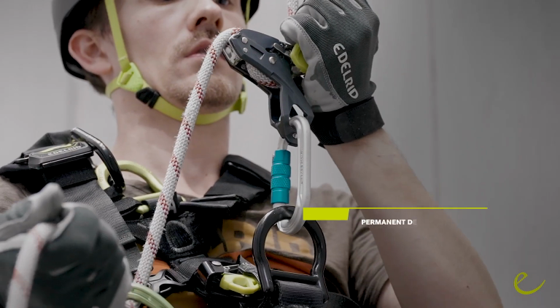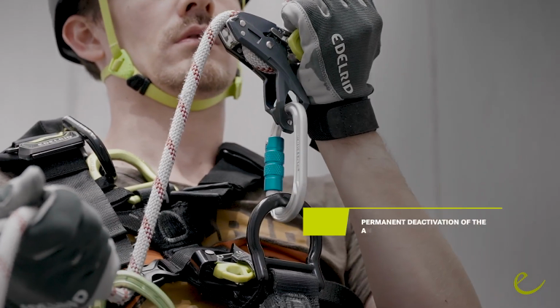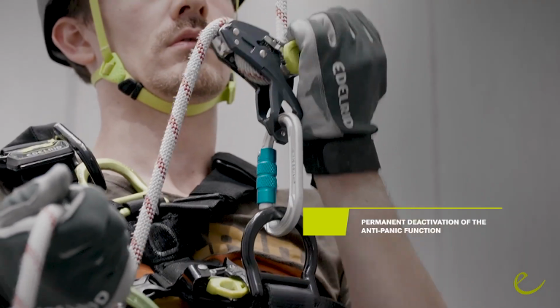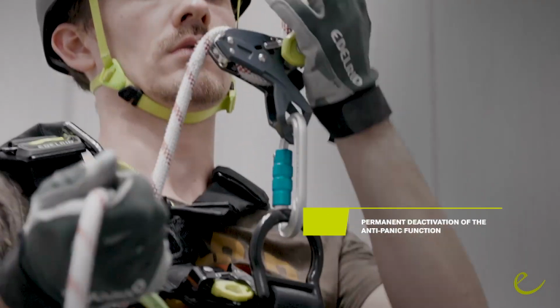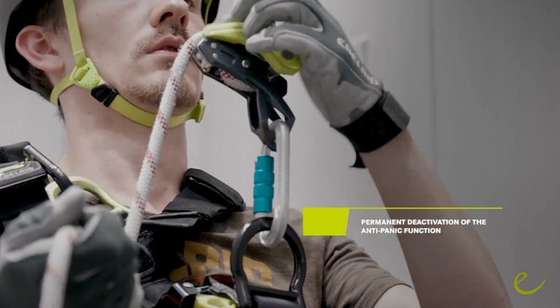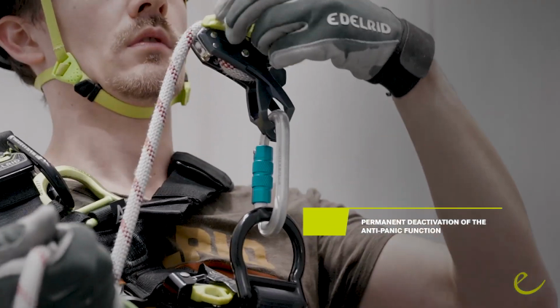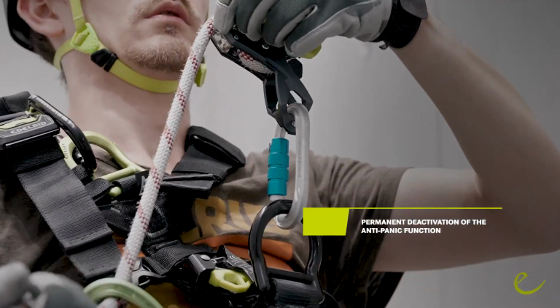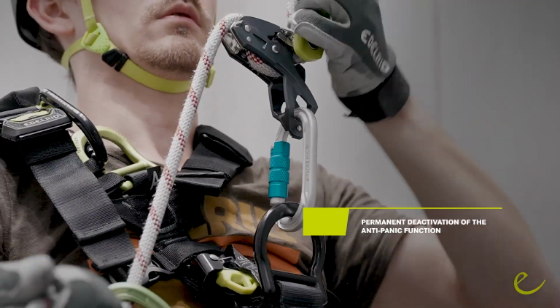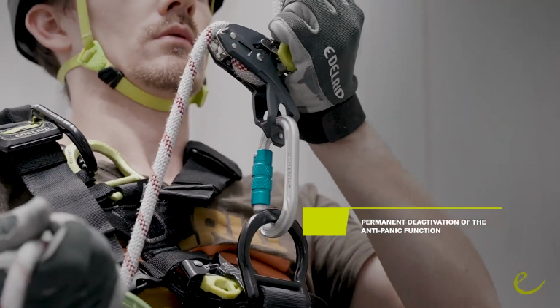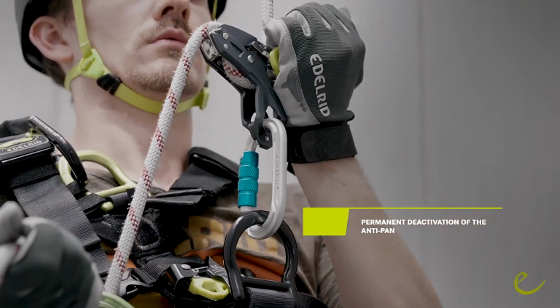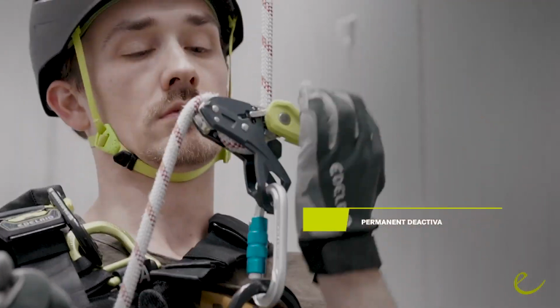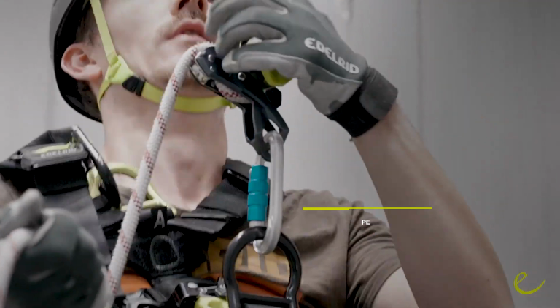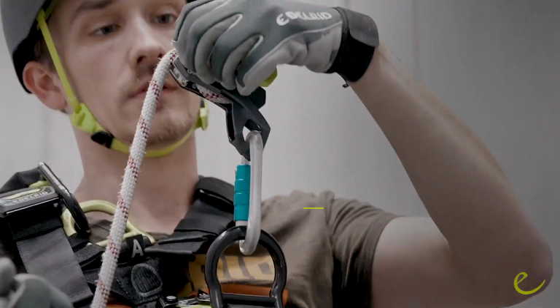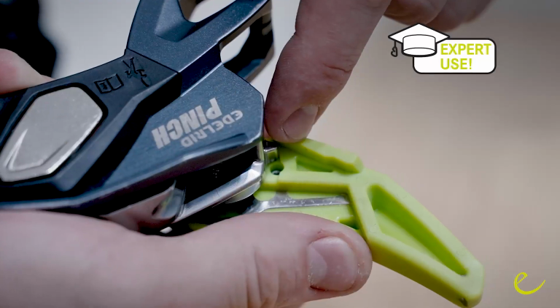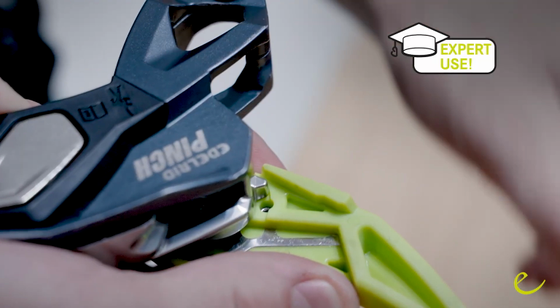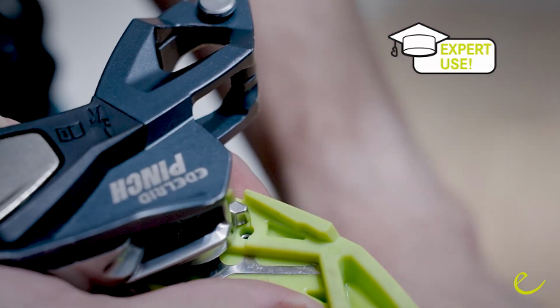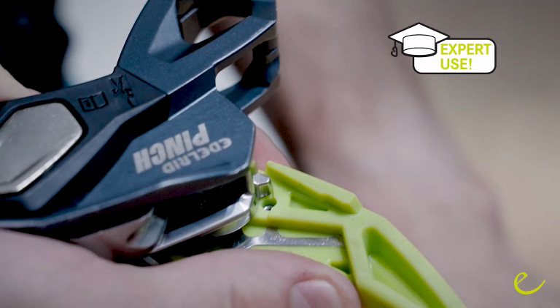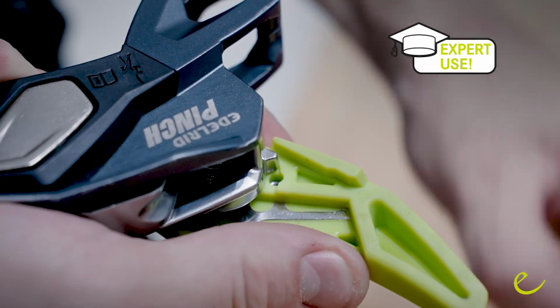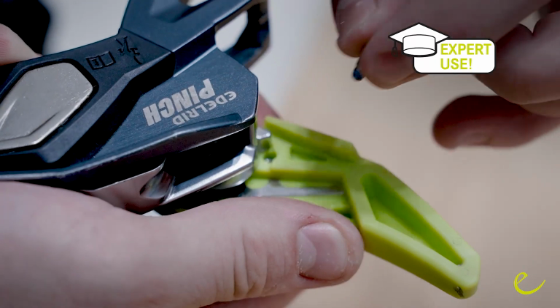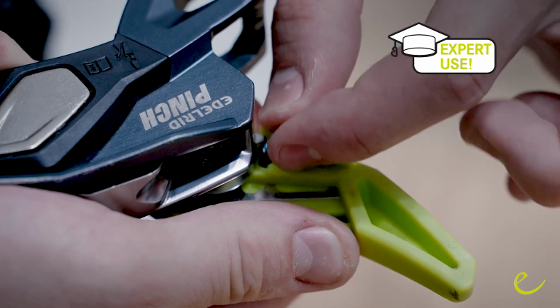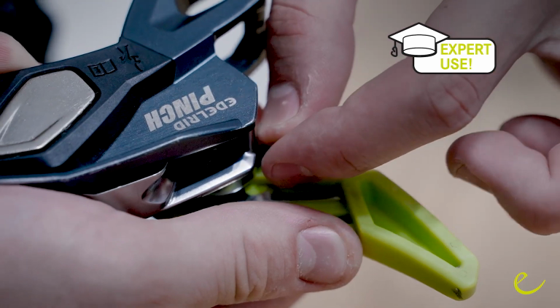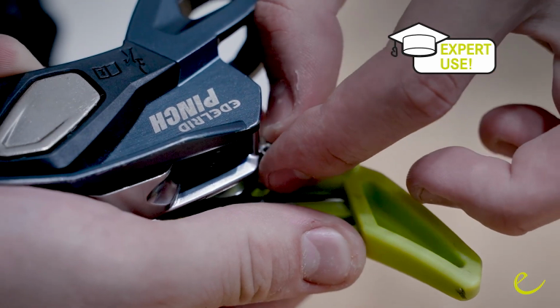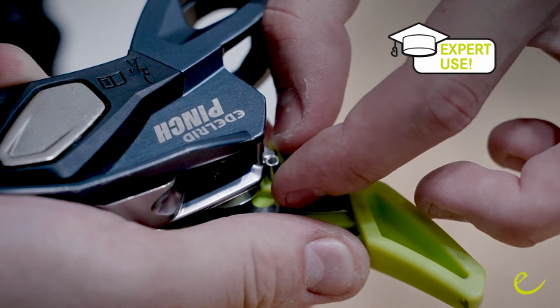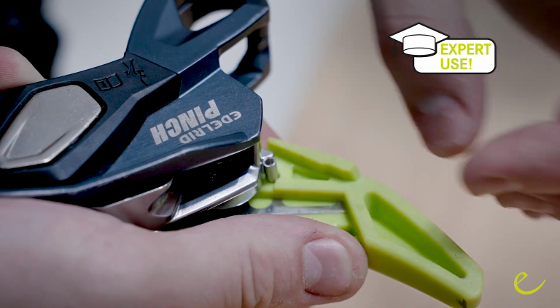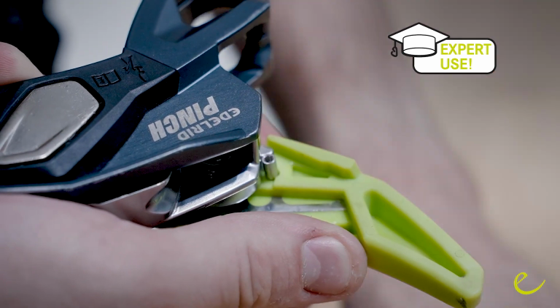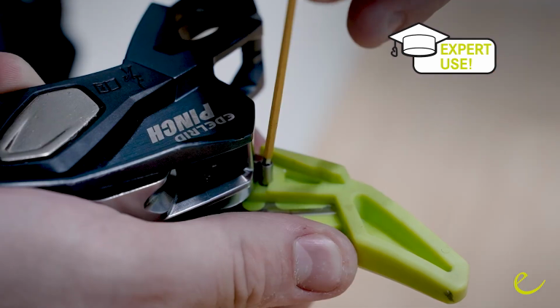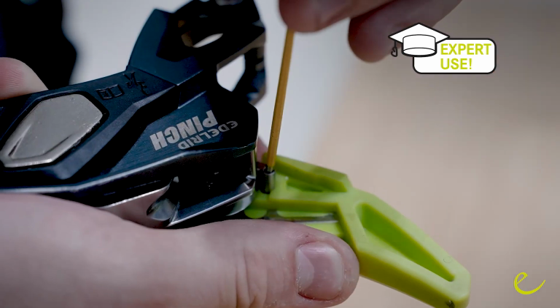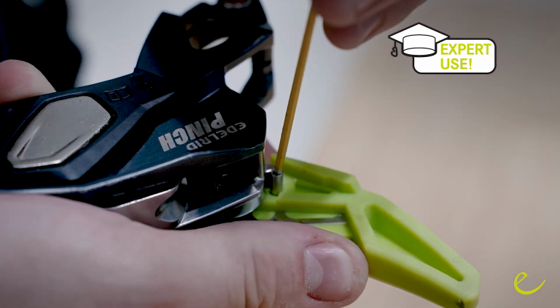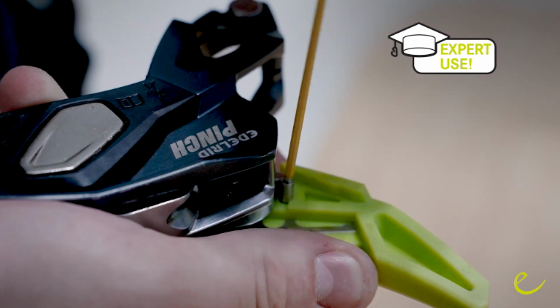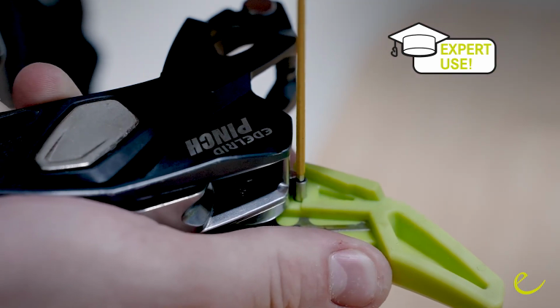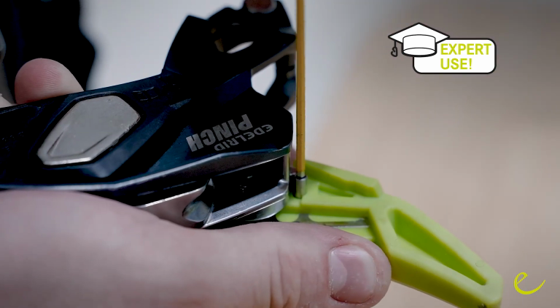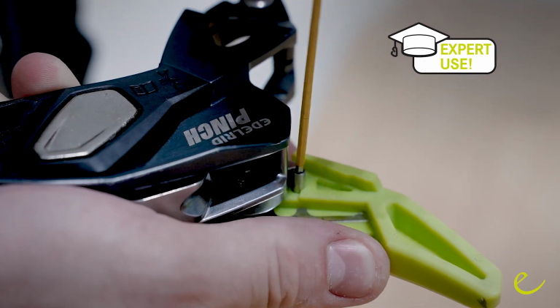If the working environment causes the anti-panic function to engage quite frequently, you can deactivate it by using the provided screw. The designated spot for the screw can be found on the inside of the green lever.